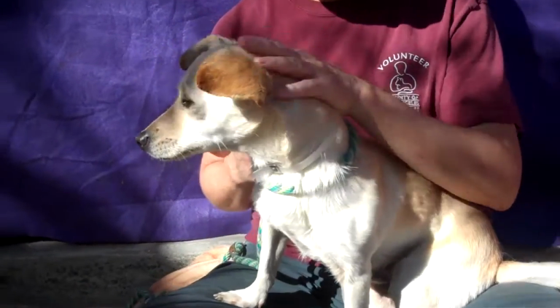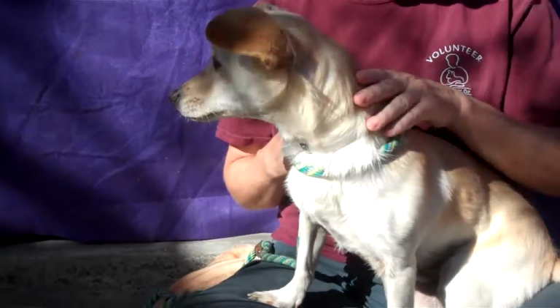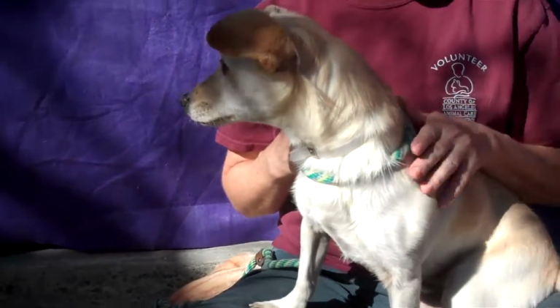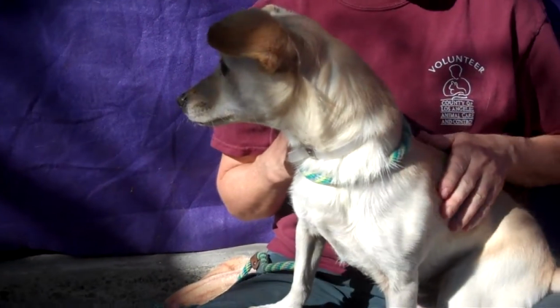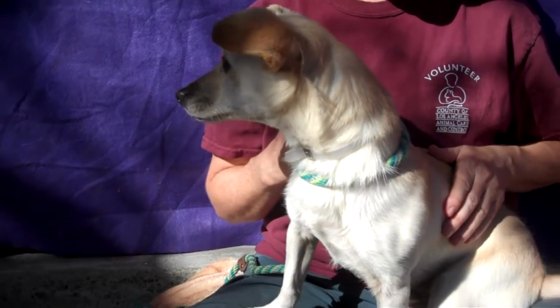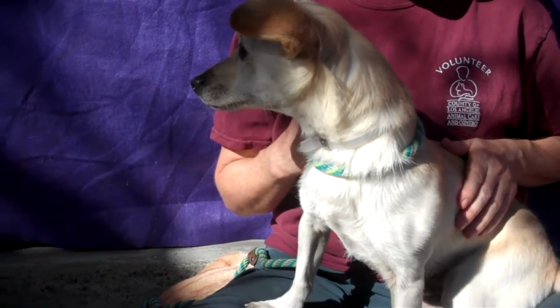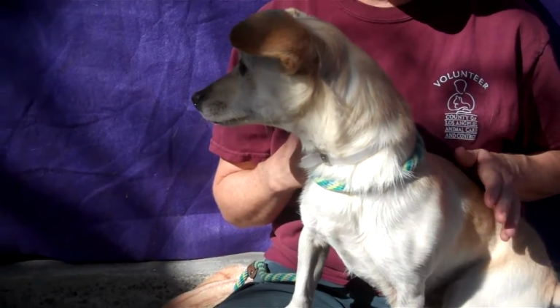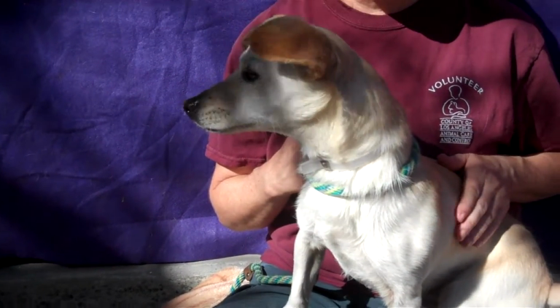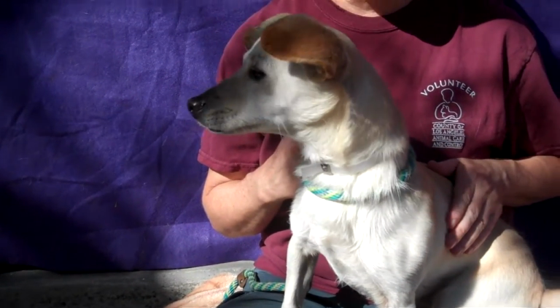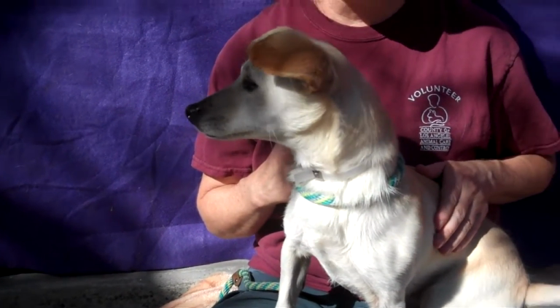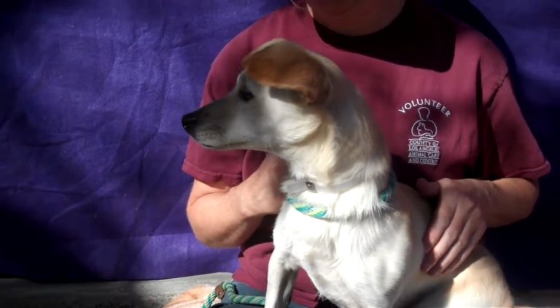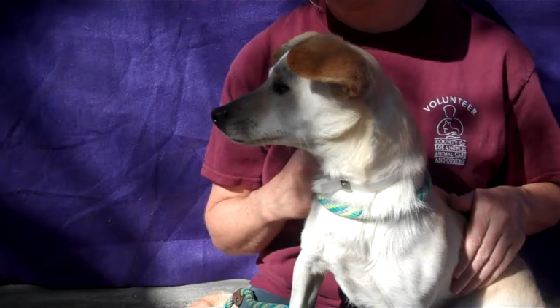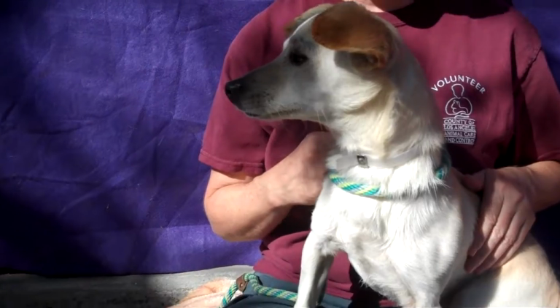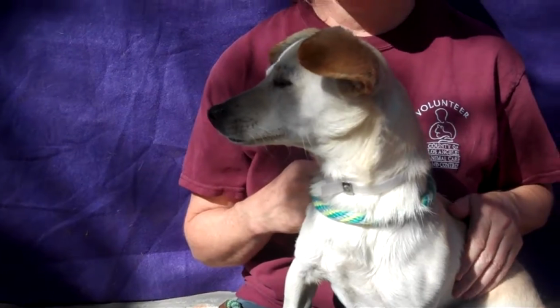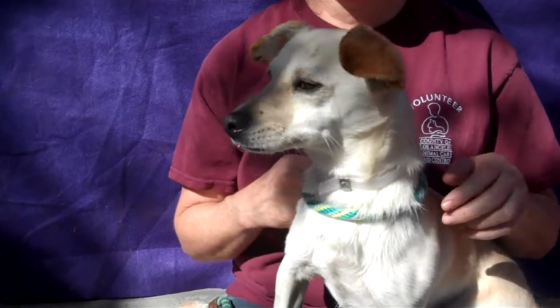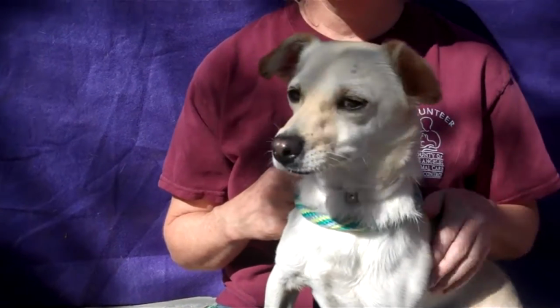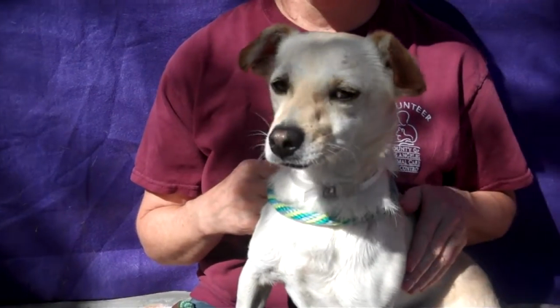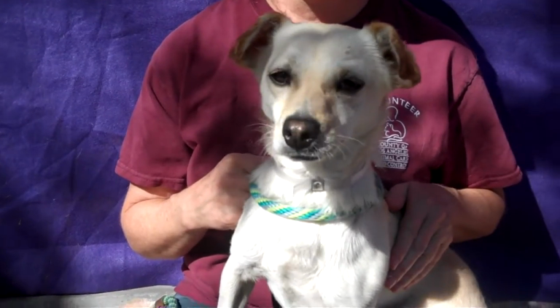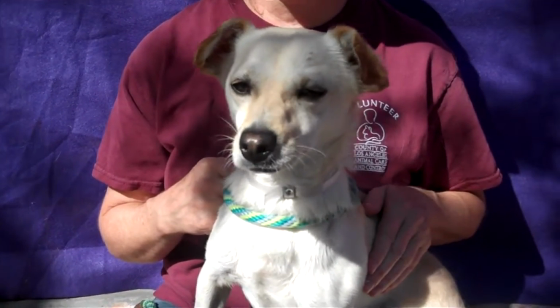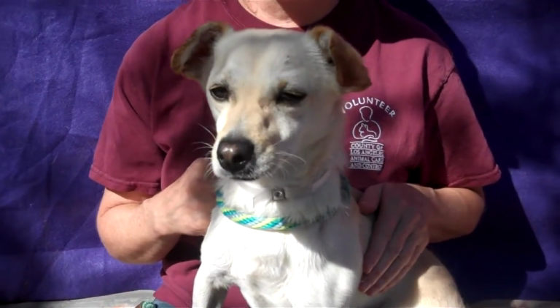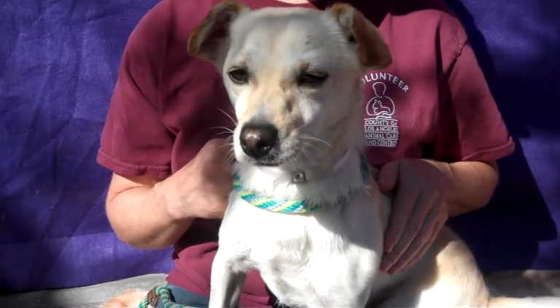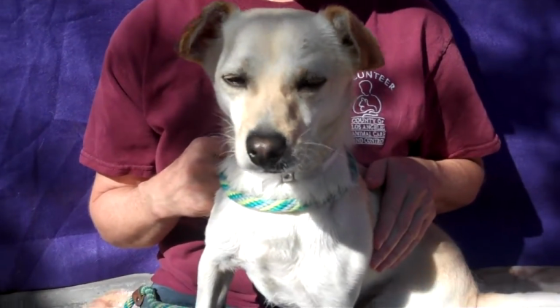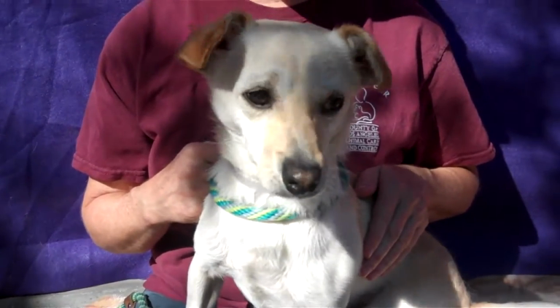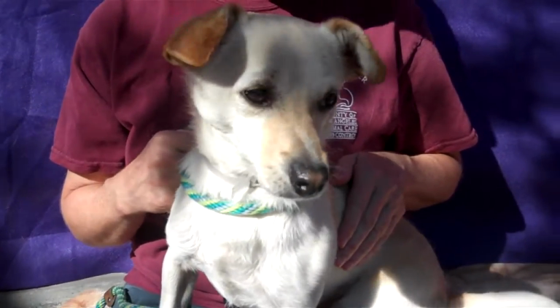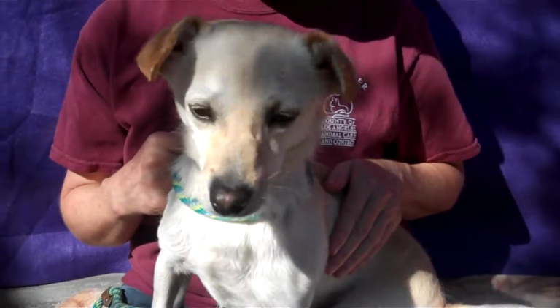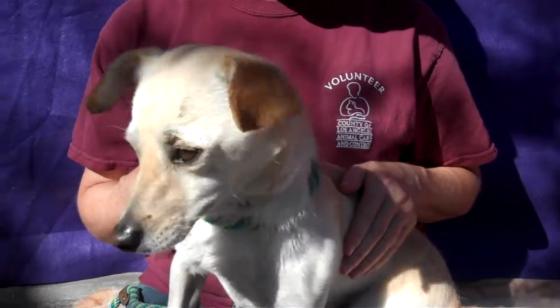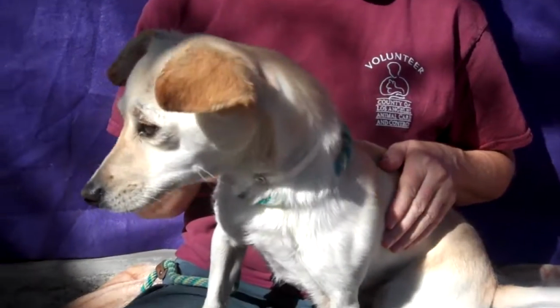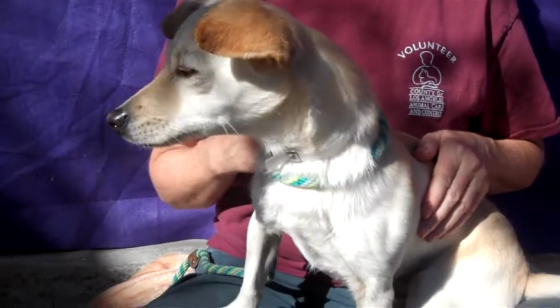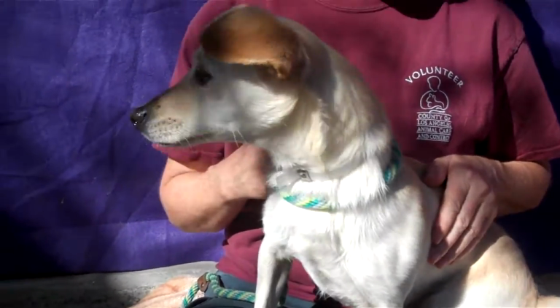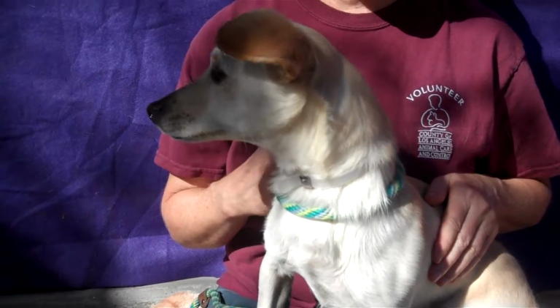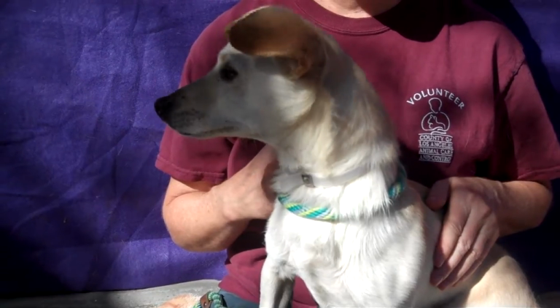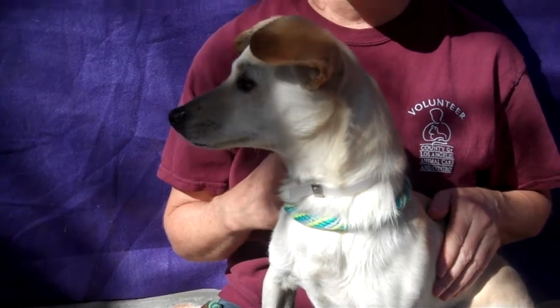So if you are looking for a wonderful boy like Edward to add to your family, then come on down to the Baldwin Park shelter, check out our awesome boy Edward, and you can take him home with you.